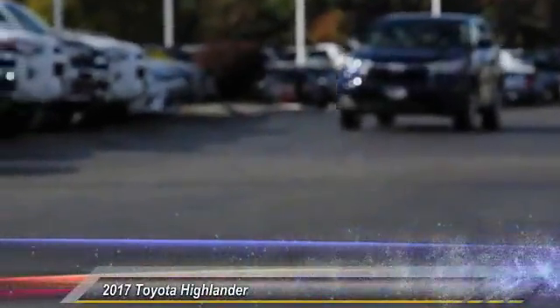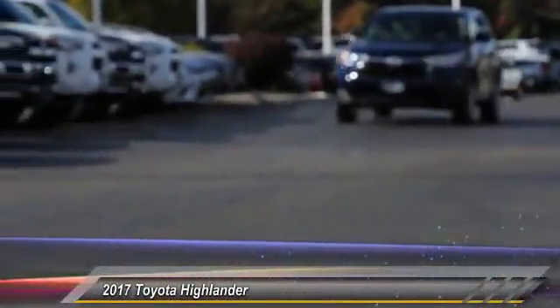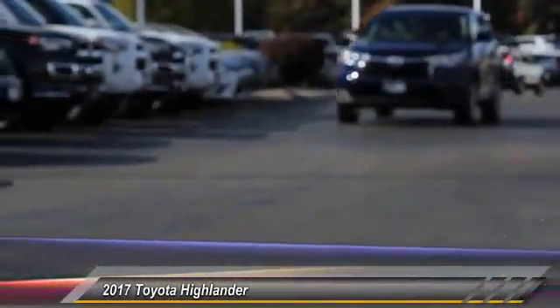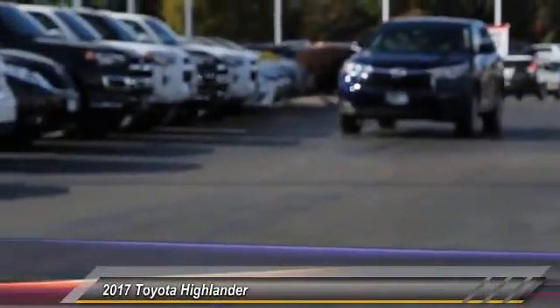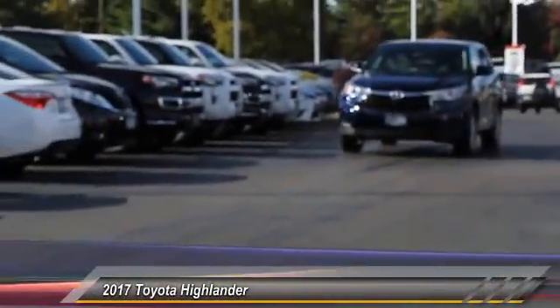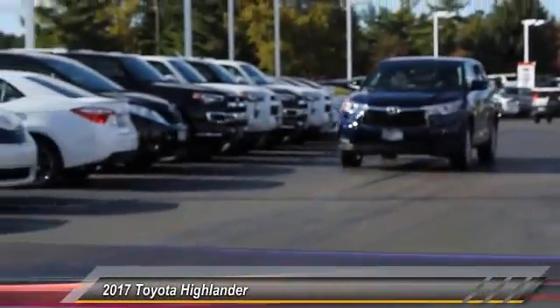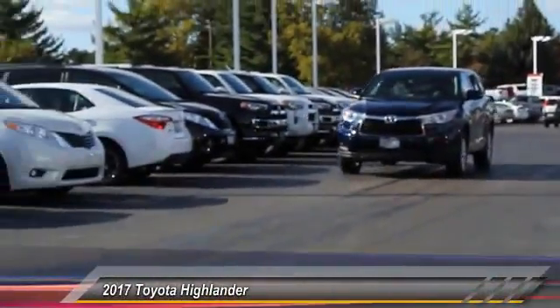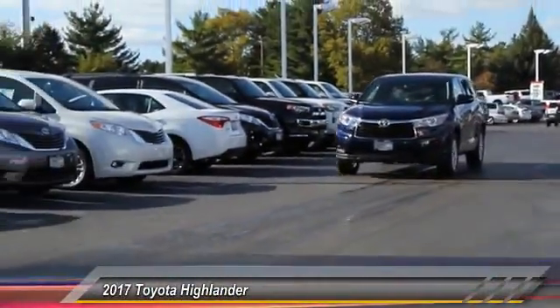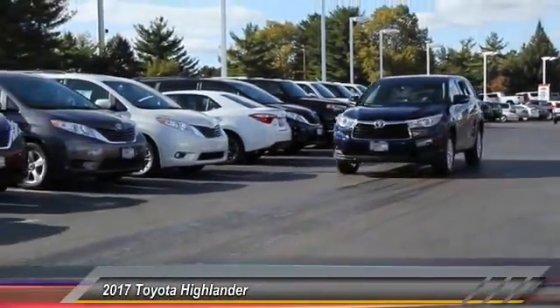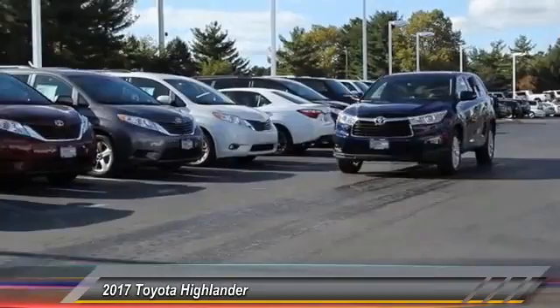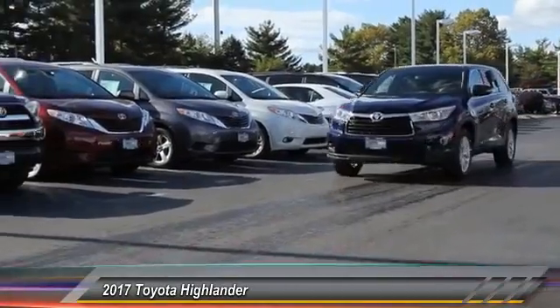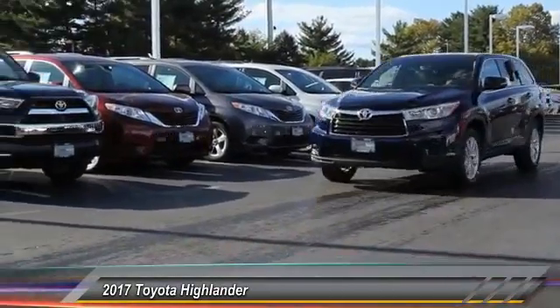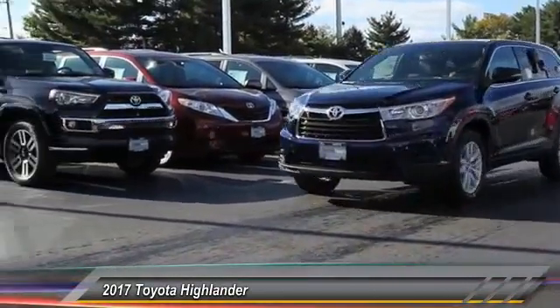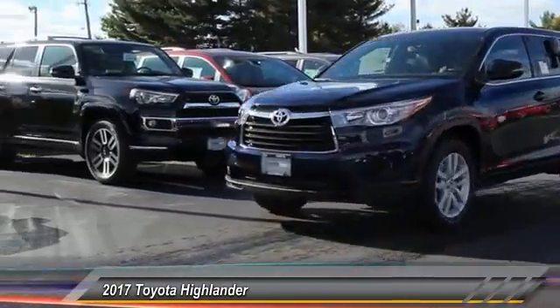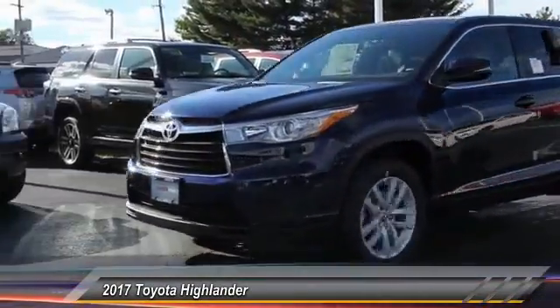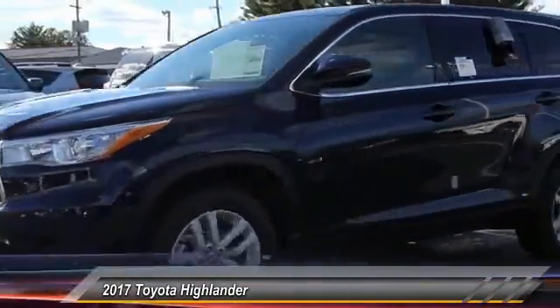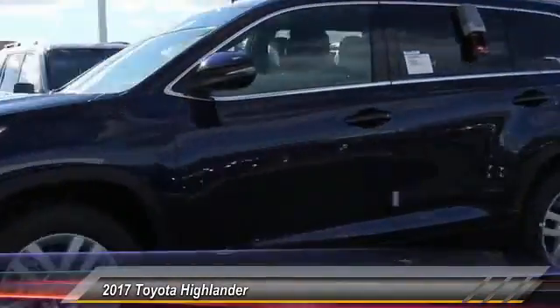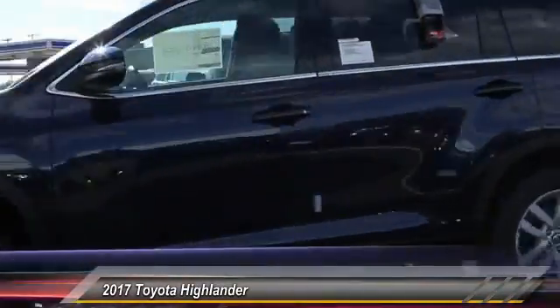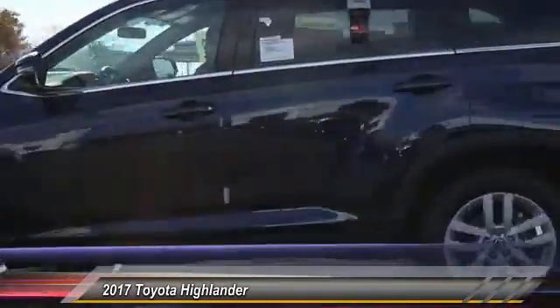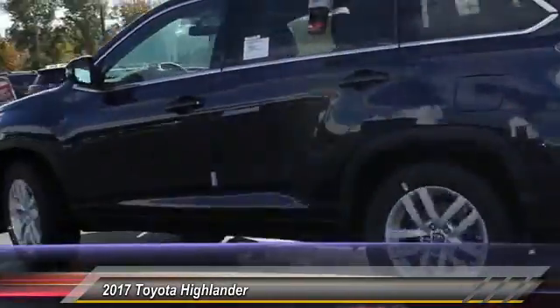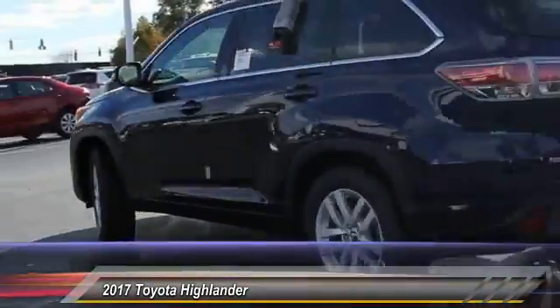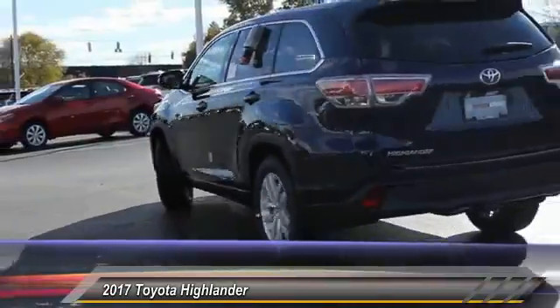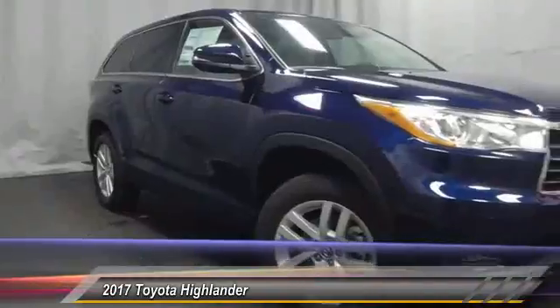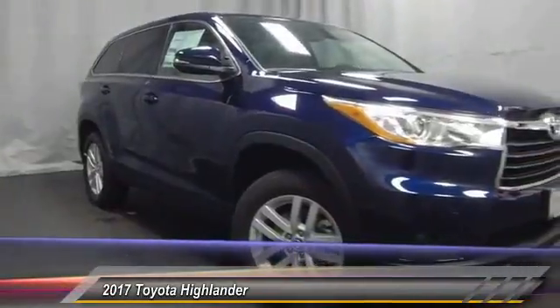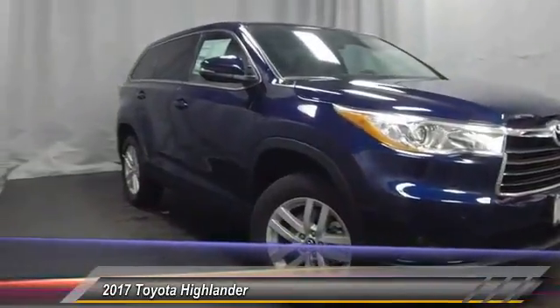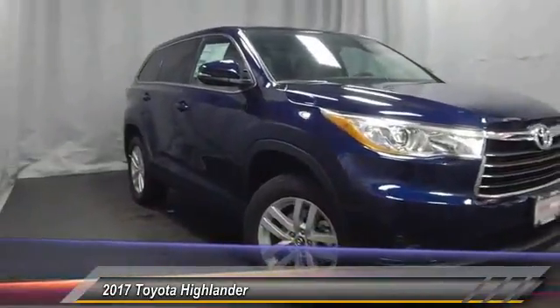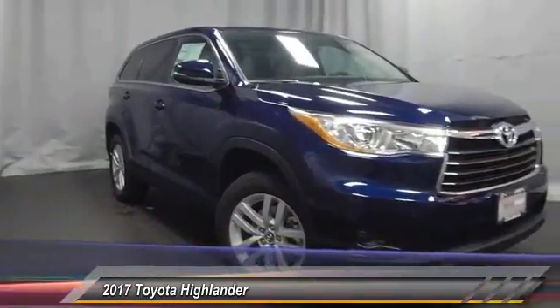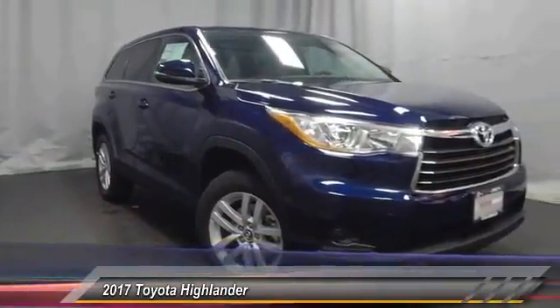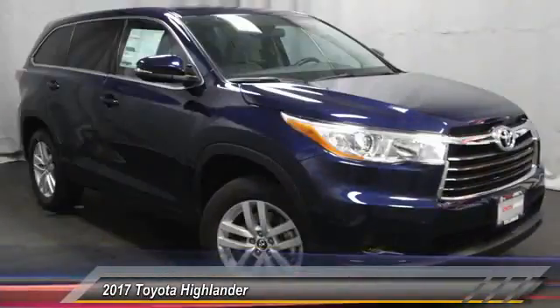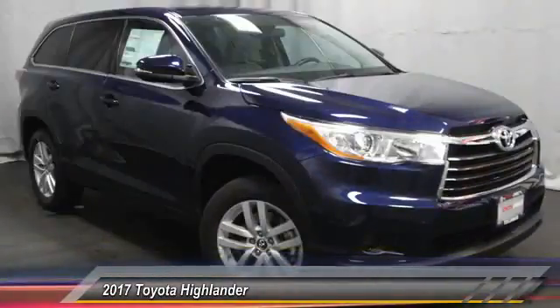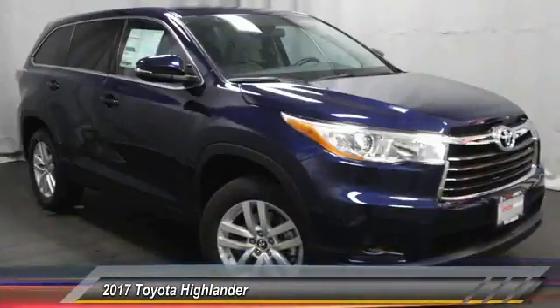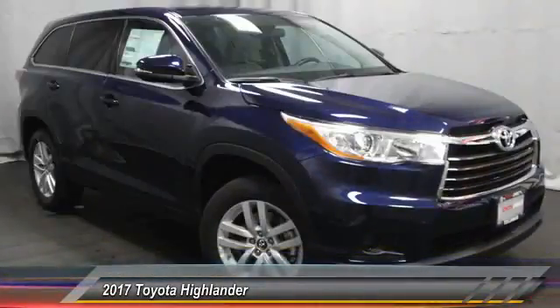2017 Highlander. The Highlander is the SUV that's thought of everything. The Highlander offers seating for up to seven and features Toyota's innovative center stow design. The second row bench seat folds away, leaving a pair of captain's chairs.